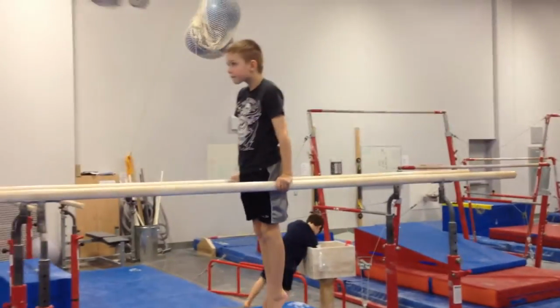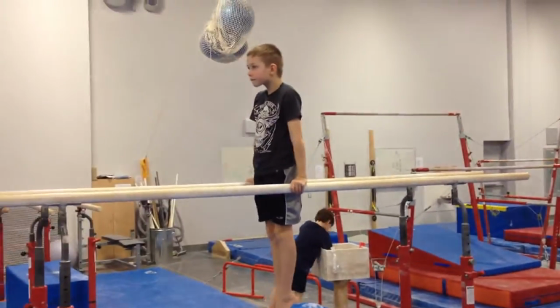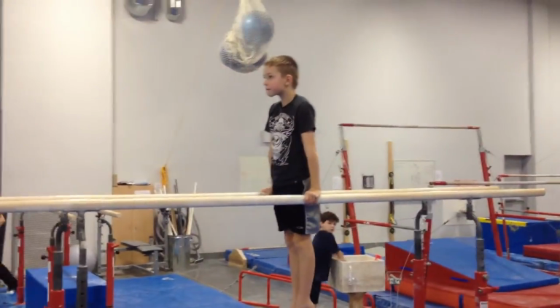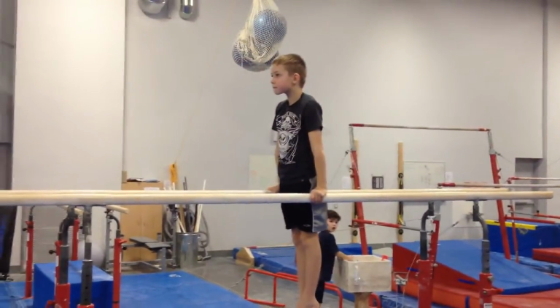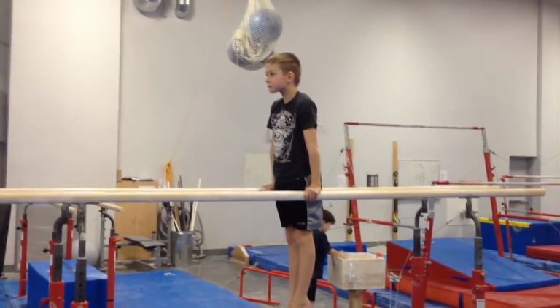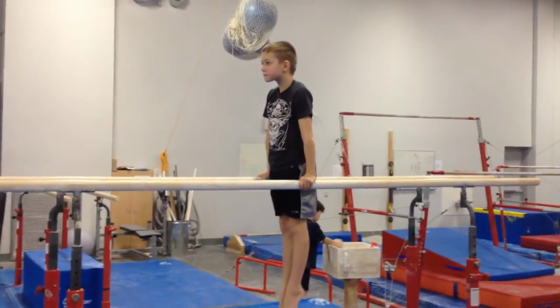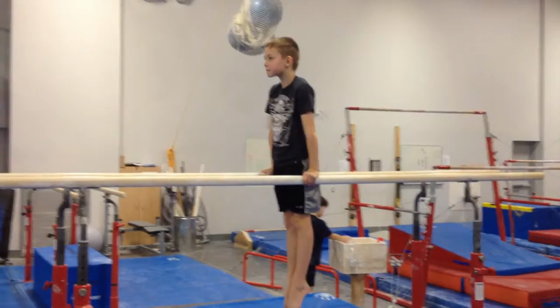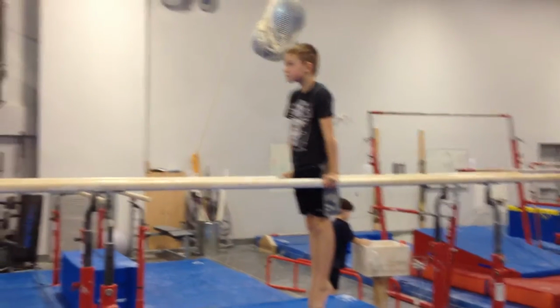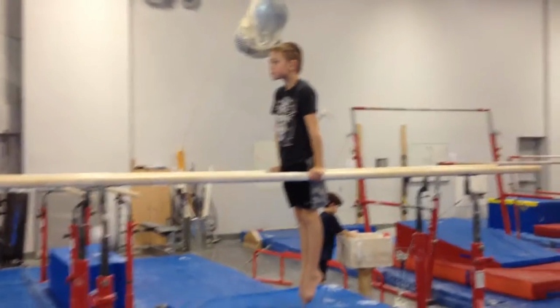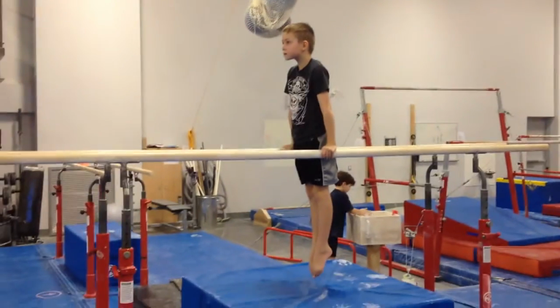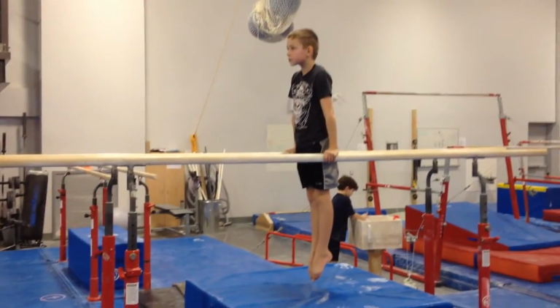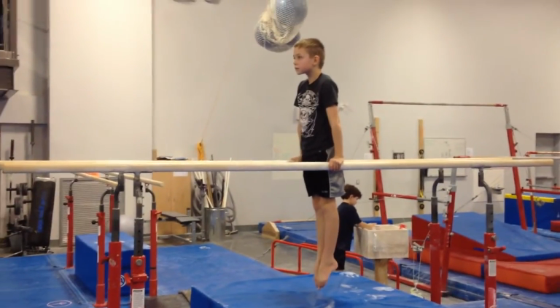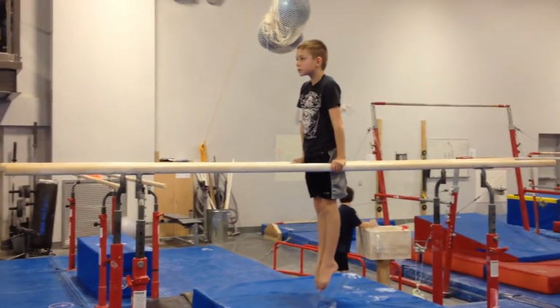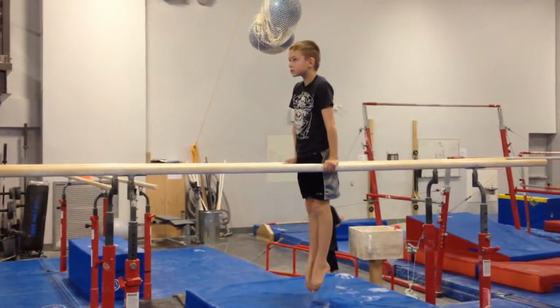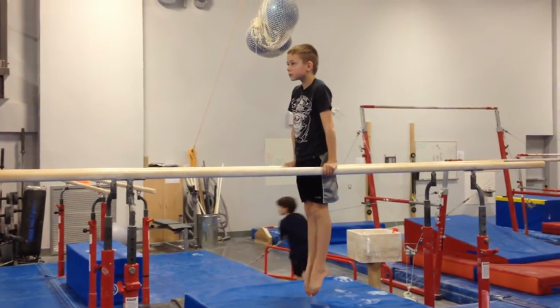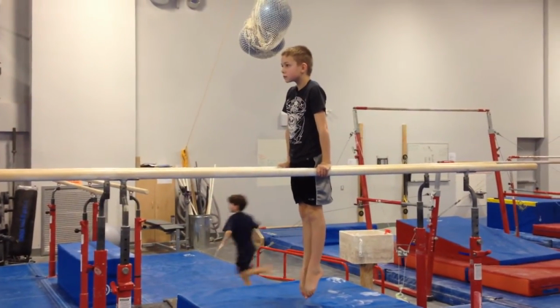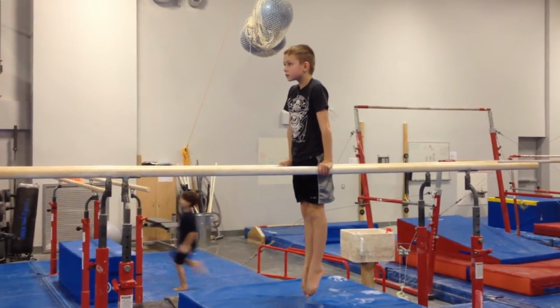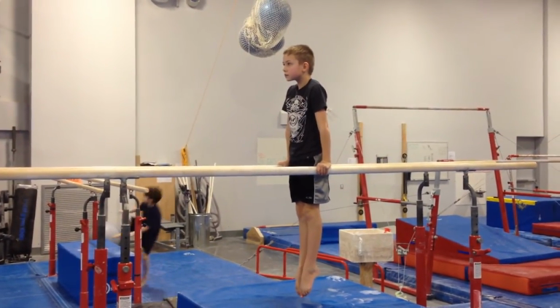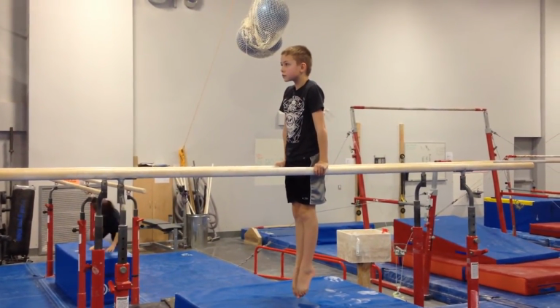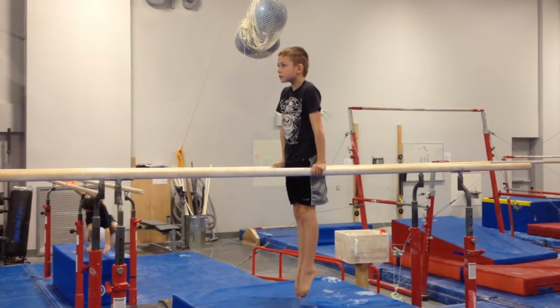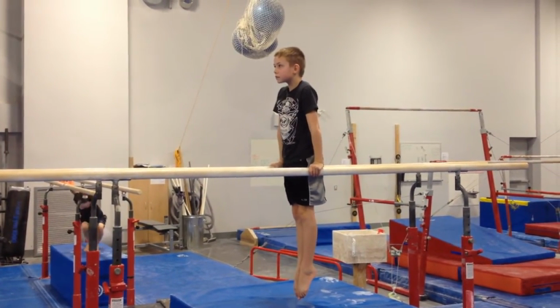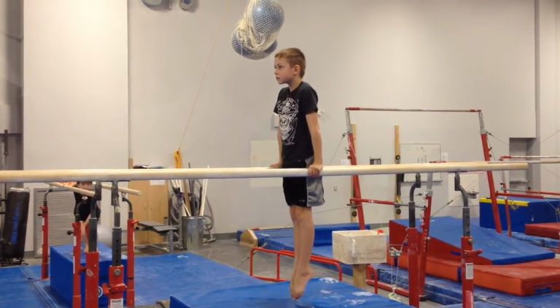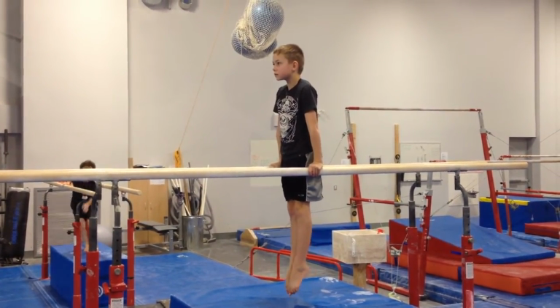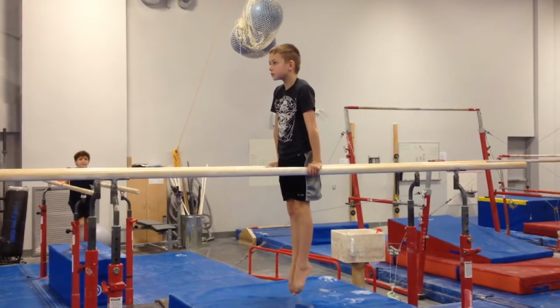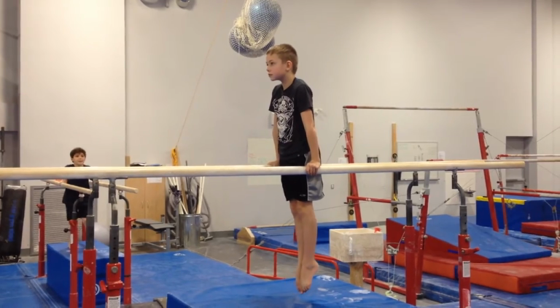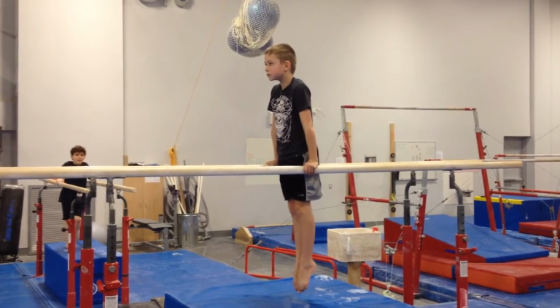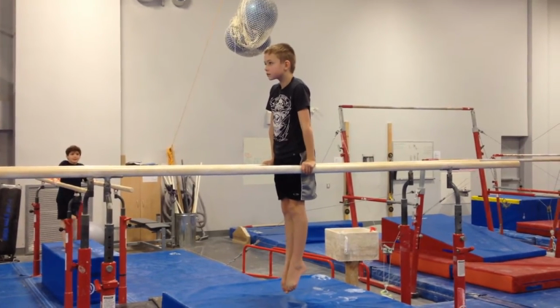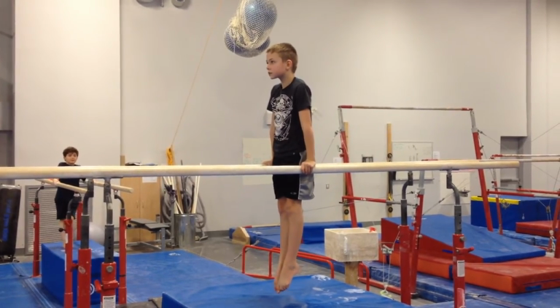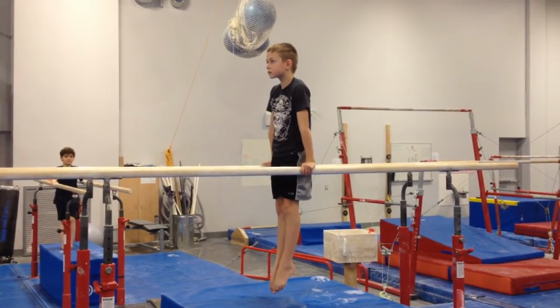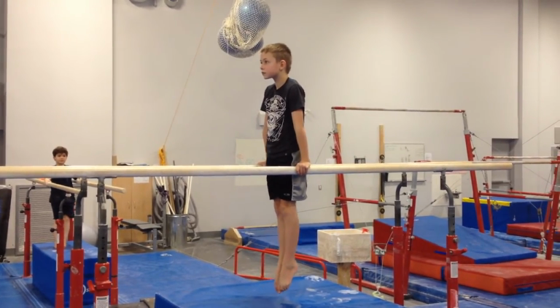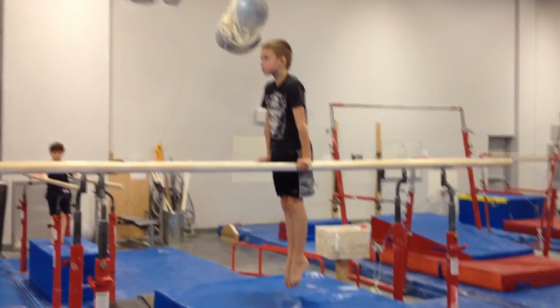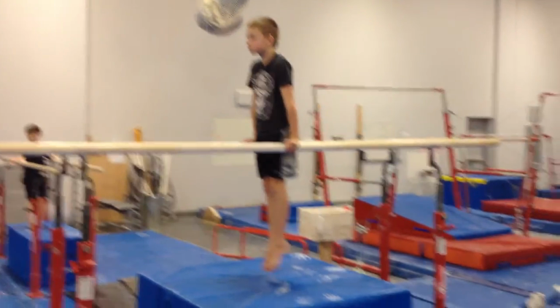Pushing up really tall. Head up. Three more seconds. Three, two, one. Very good.